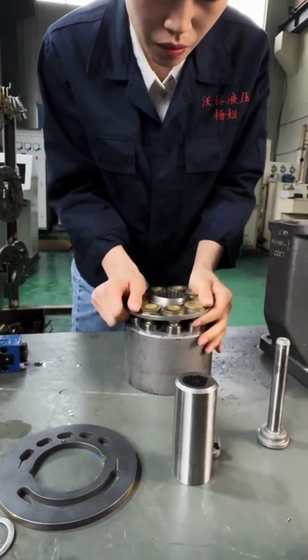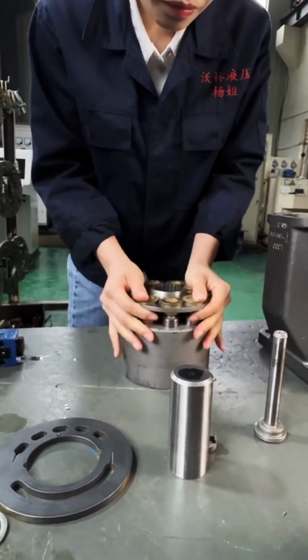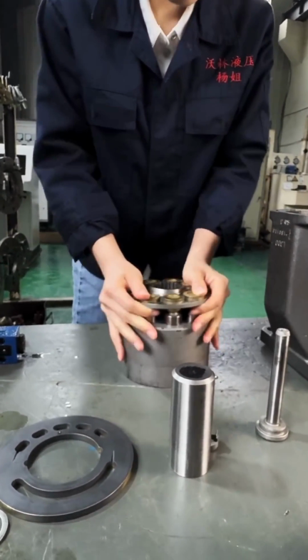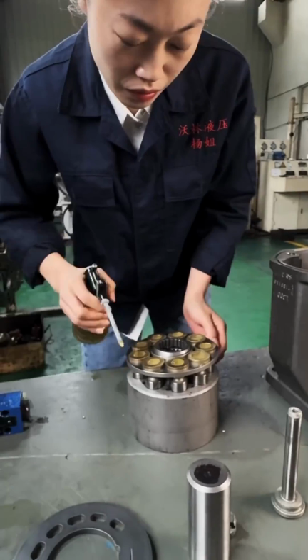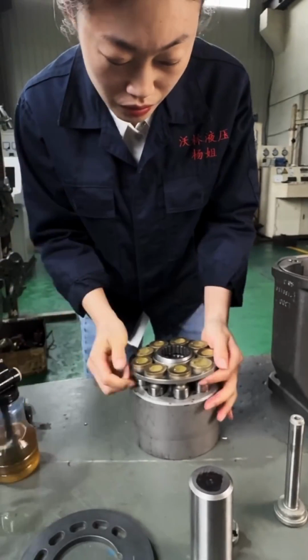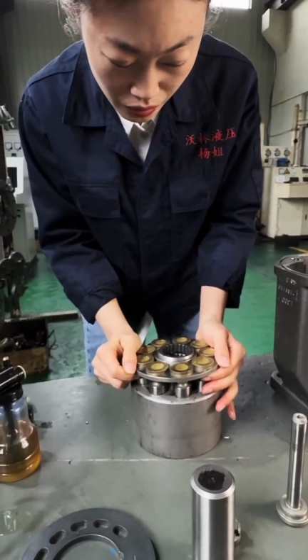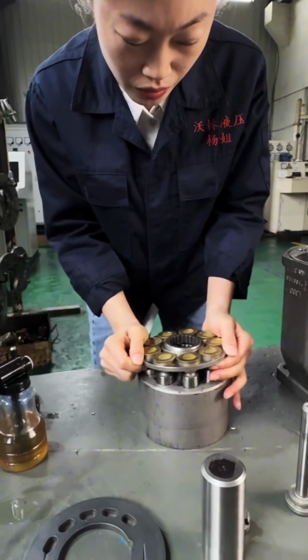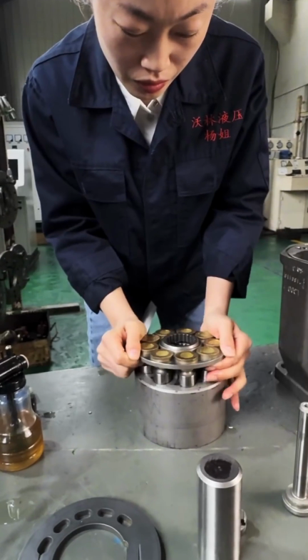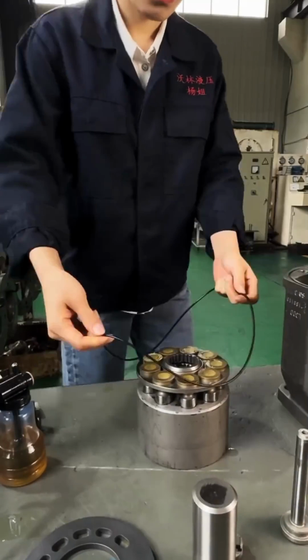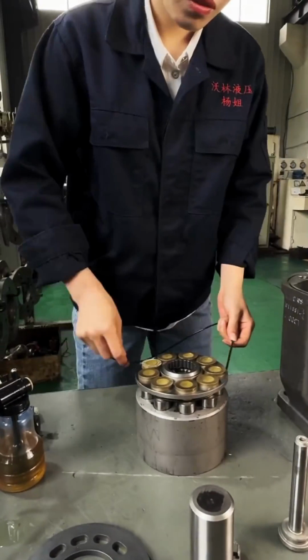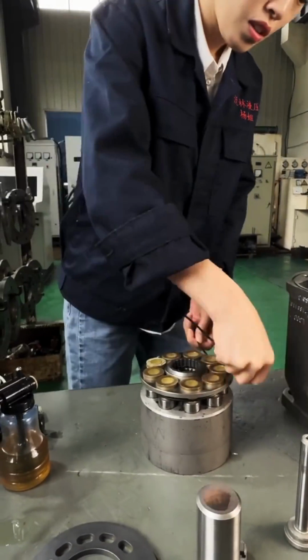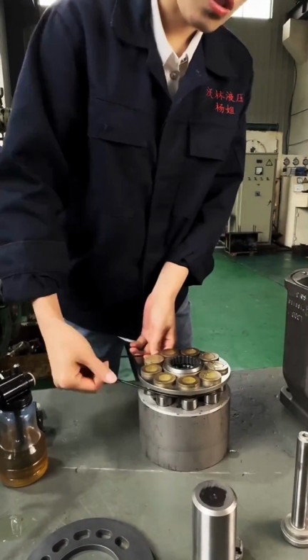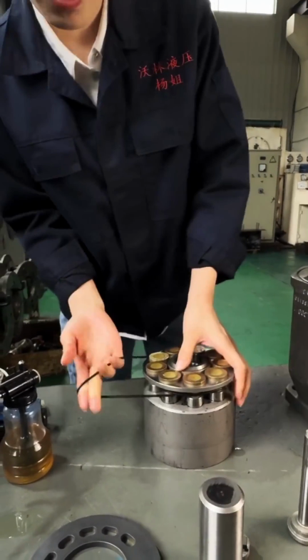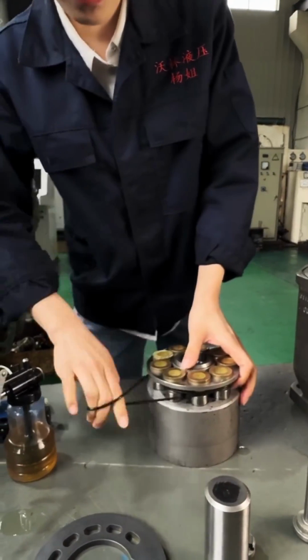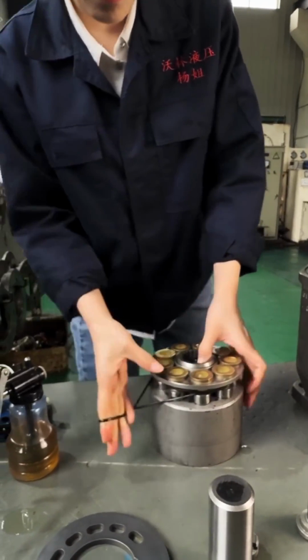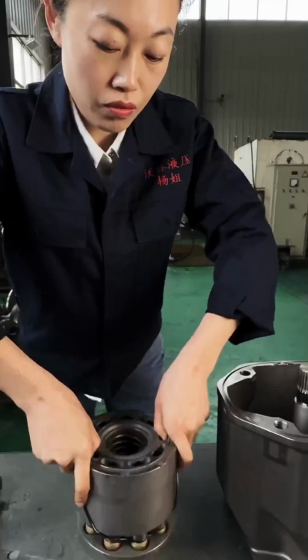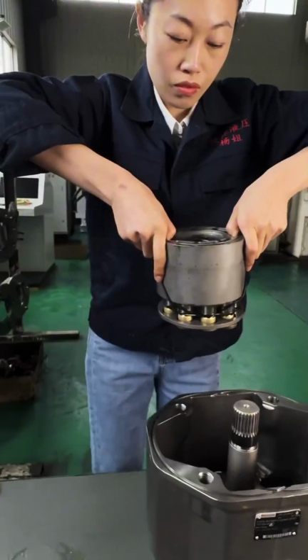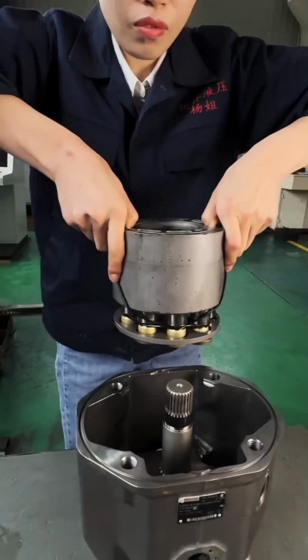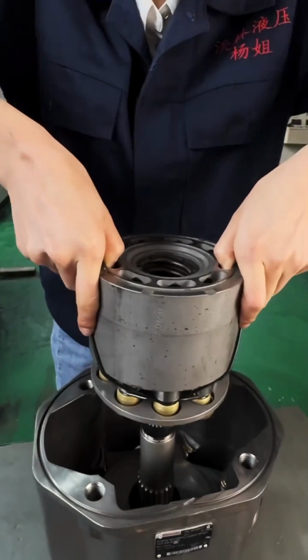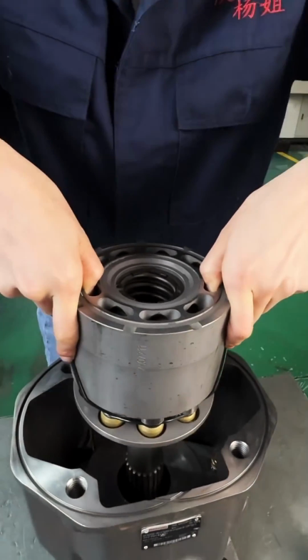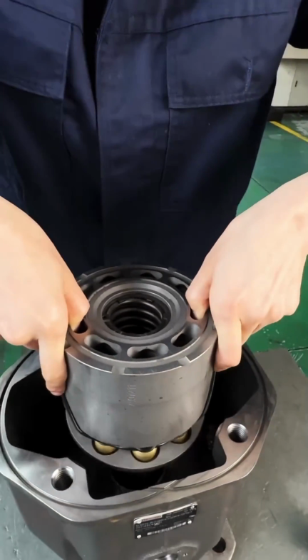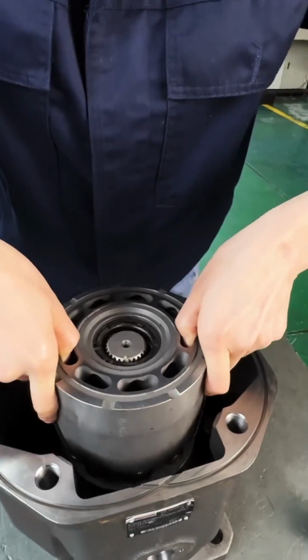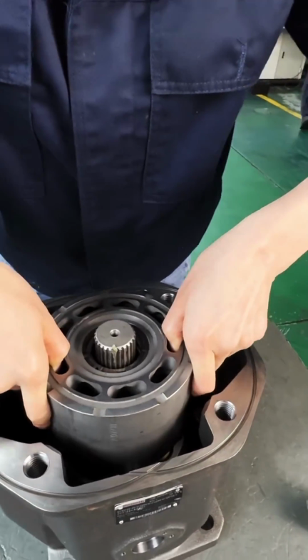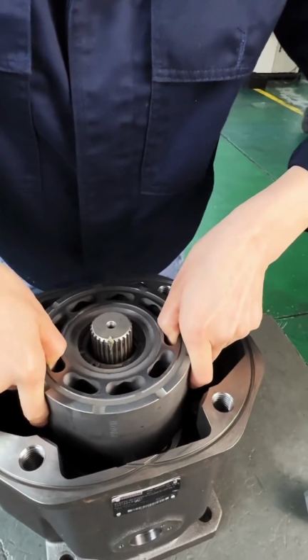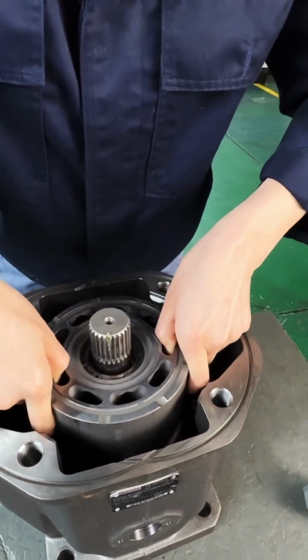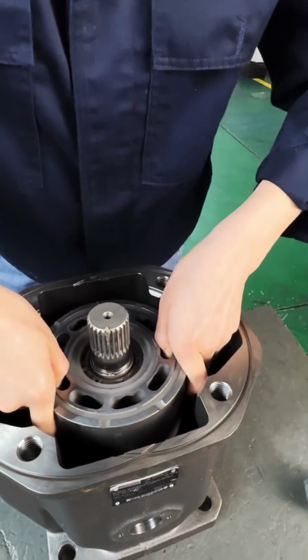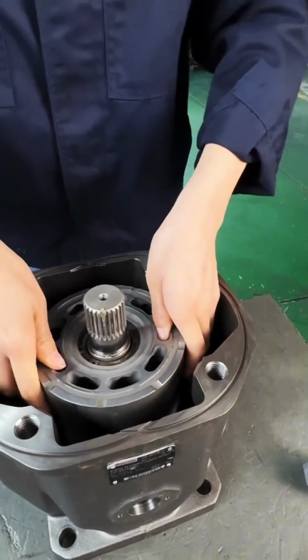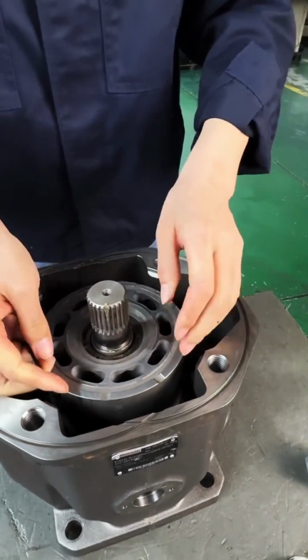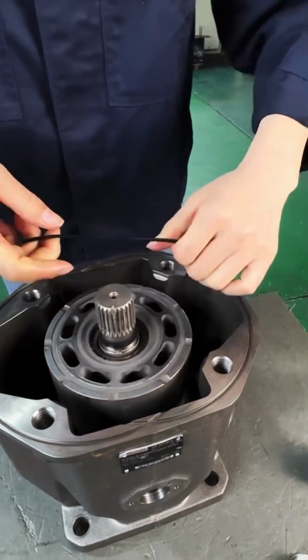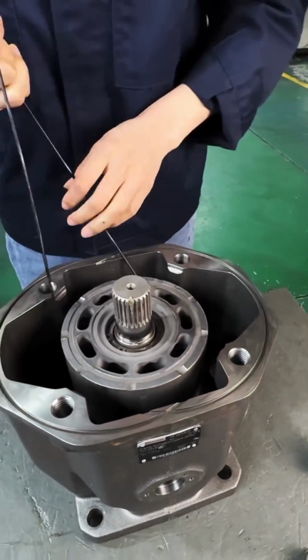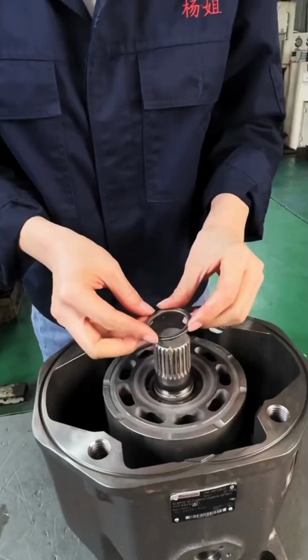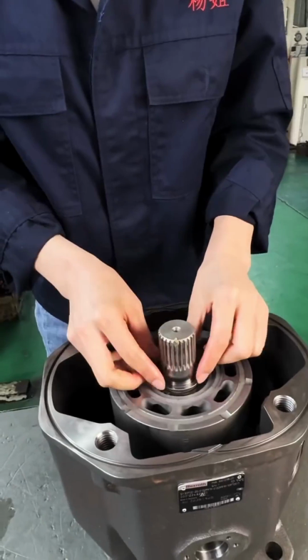Carefully disassemble the pump, taking note of the orientation and sequence of removed components. Clean each part thoroughly using appropriate solvents or cleaning agents to remove dirt, debris, and old lubricants.